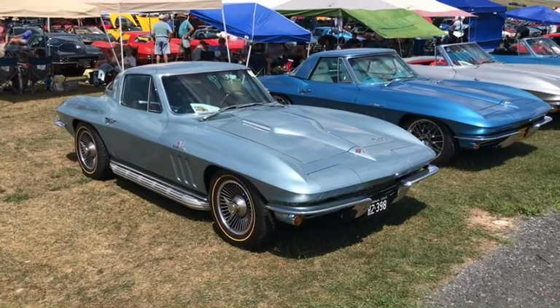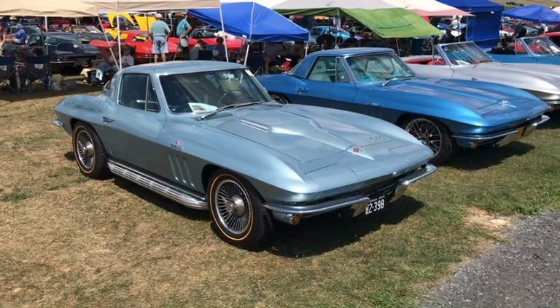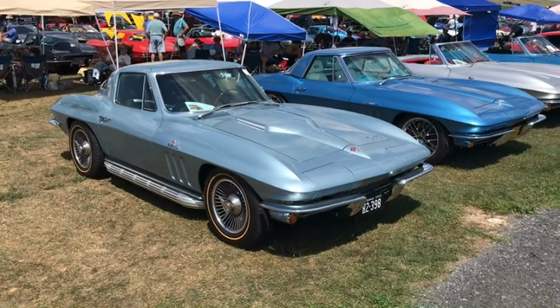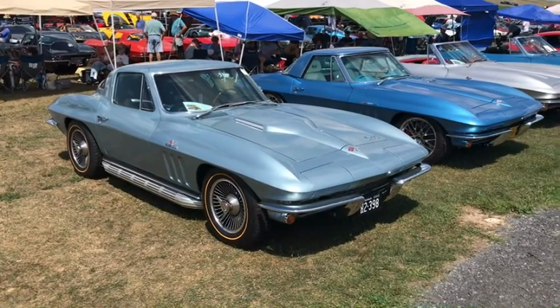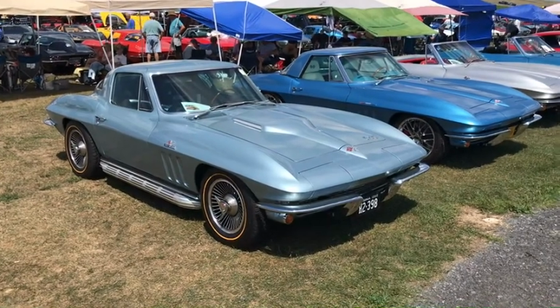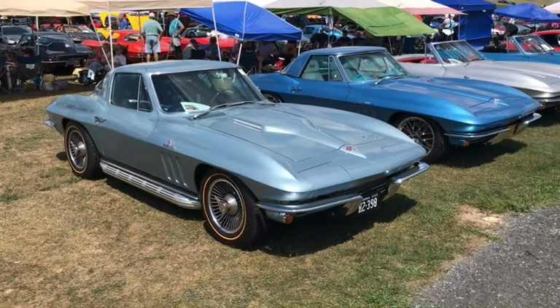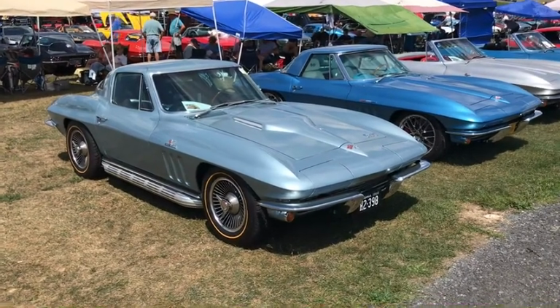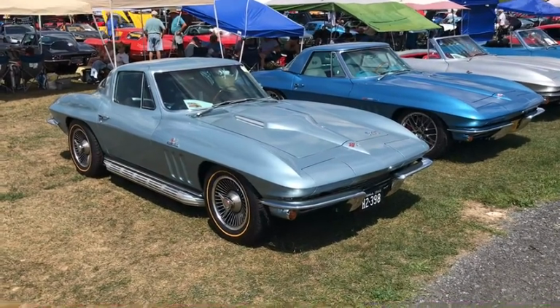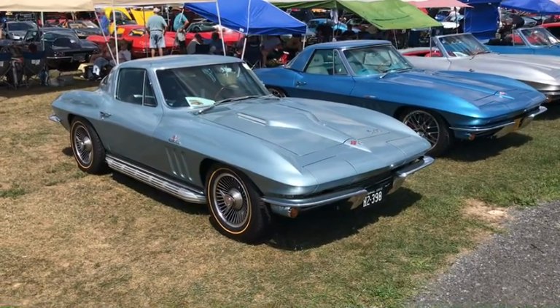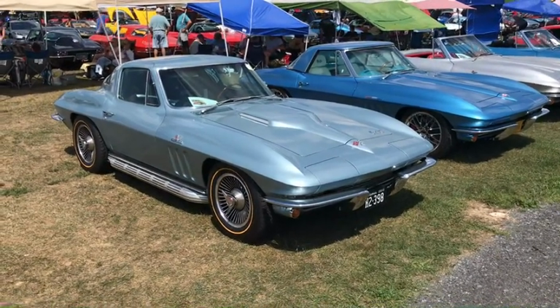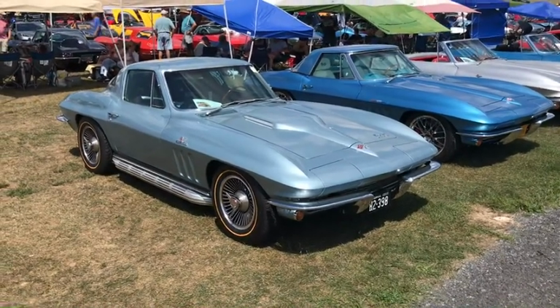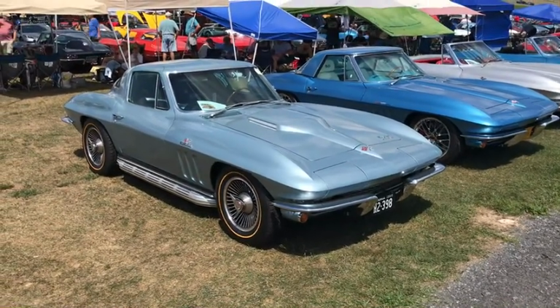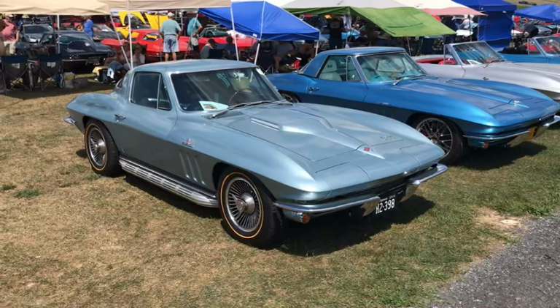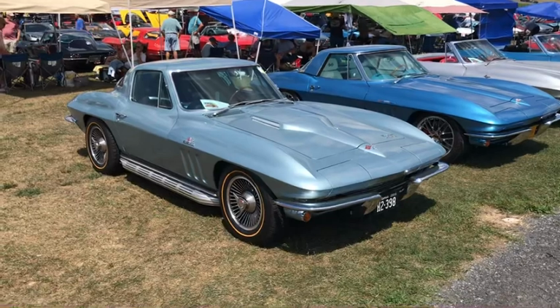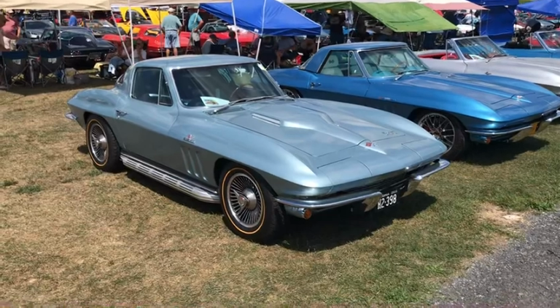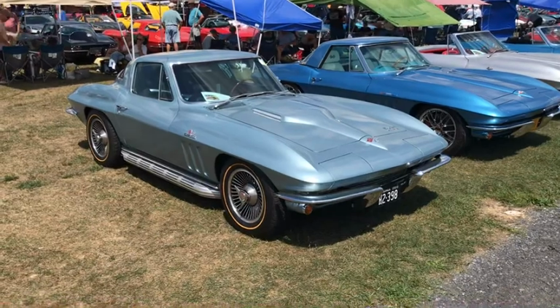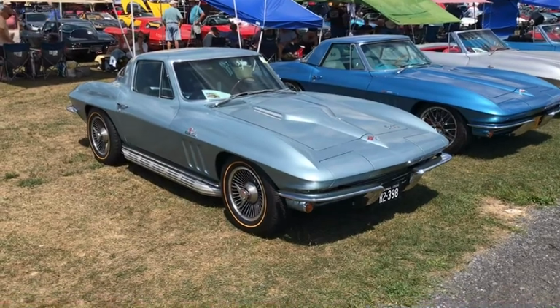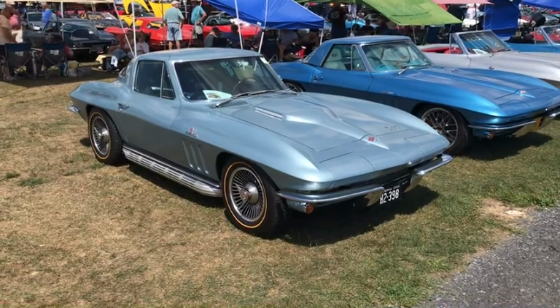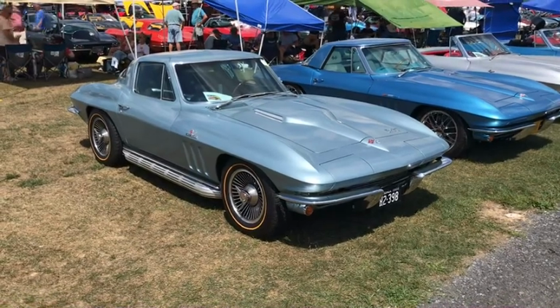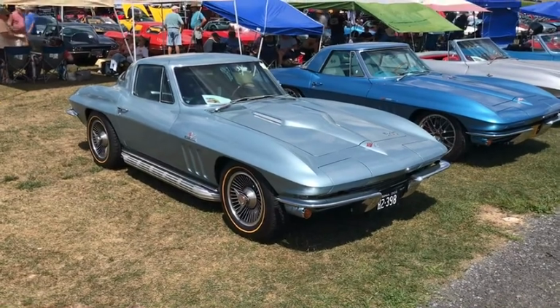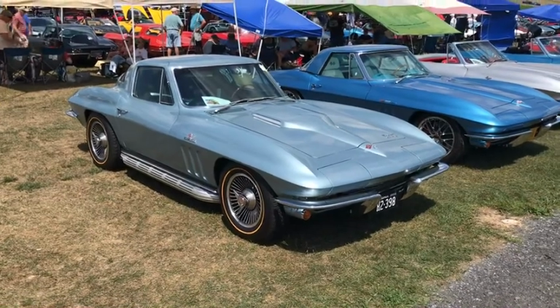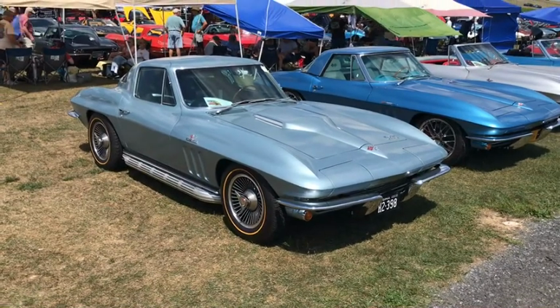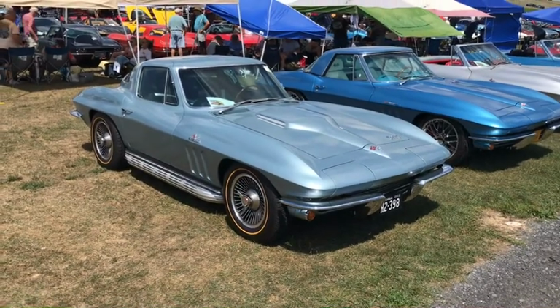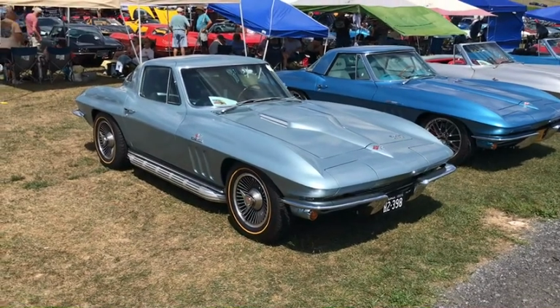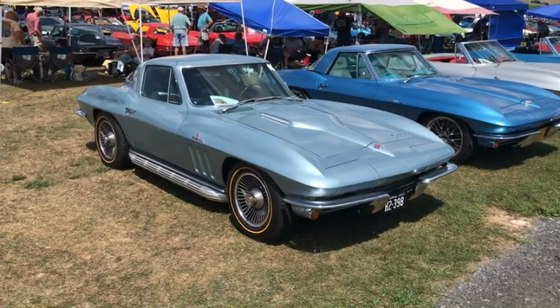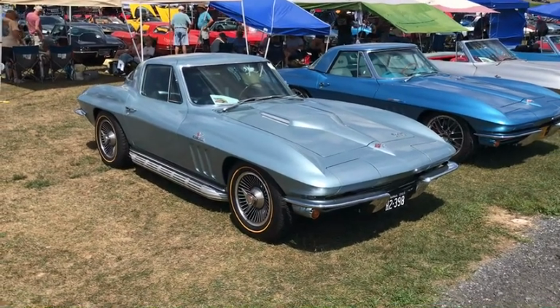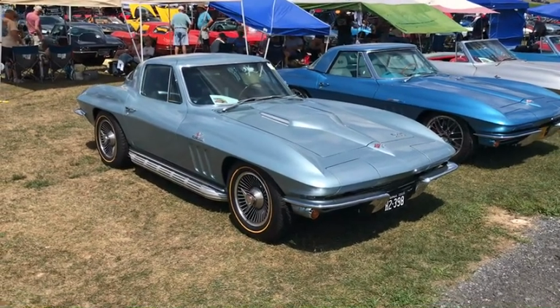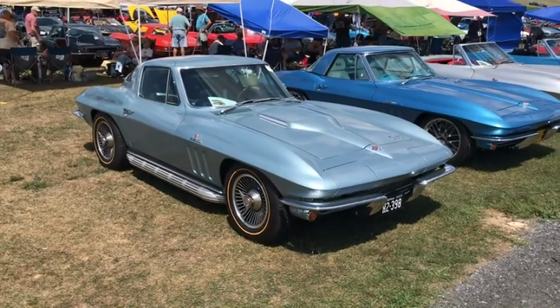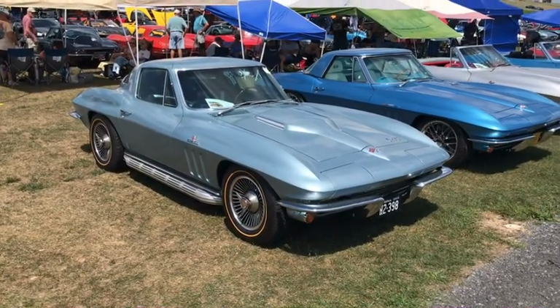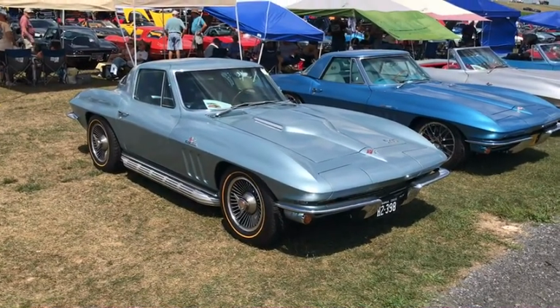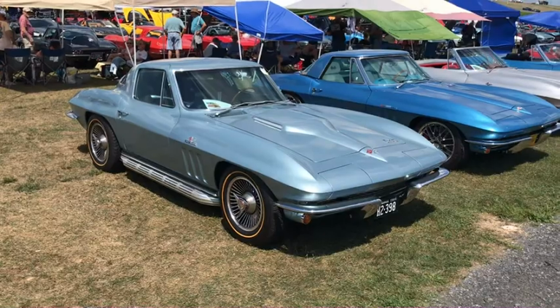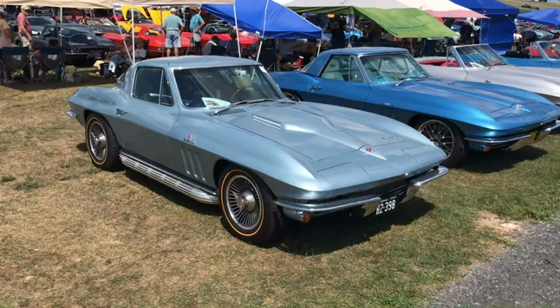Welcome to the Hillbilly Hoarder. We're up here at Corvettes at Carlisle. We're gonna walk down this row of mid-year Corvettes. Hope you enjoy the video.